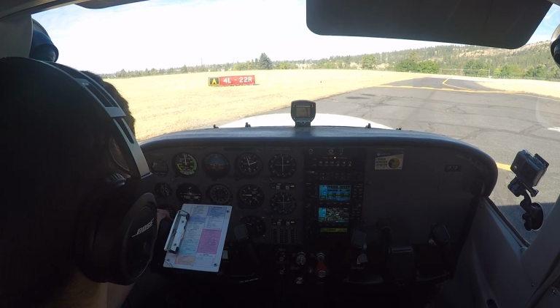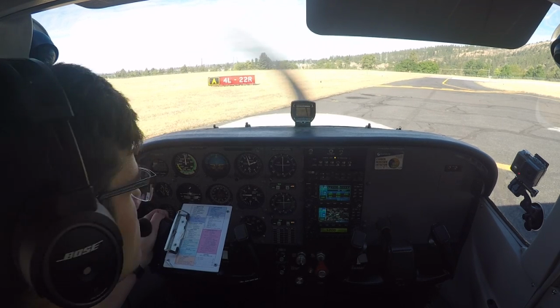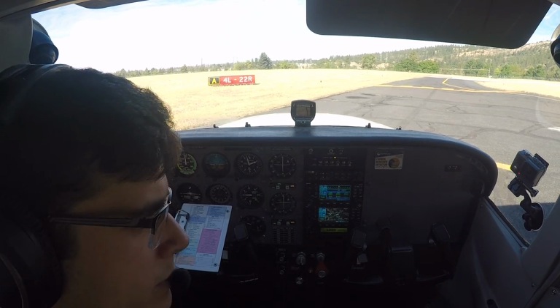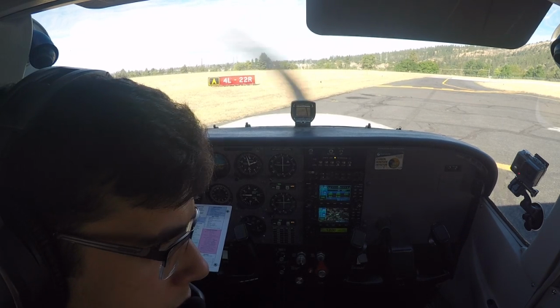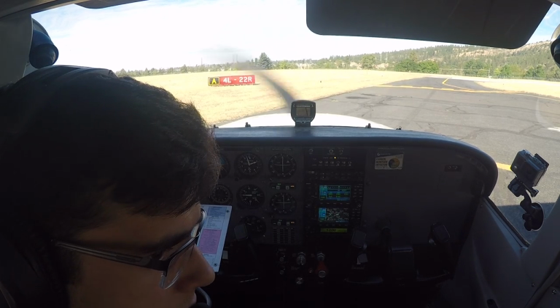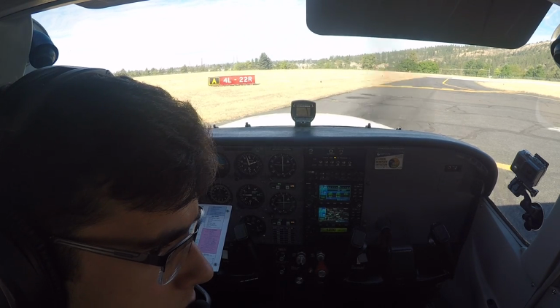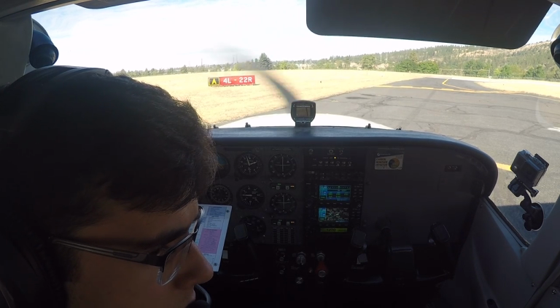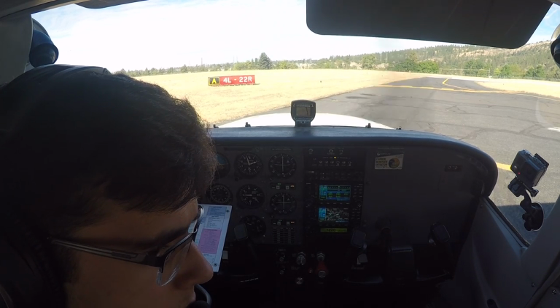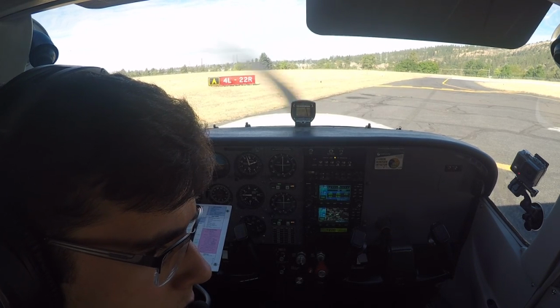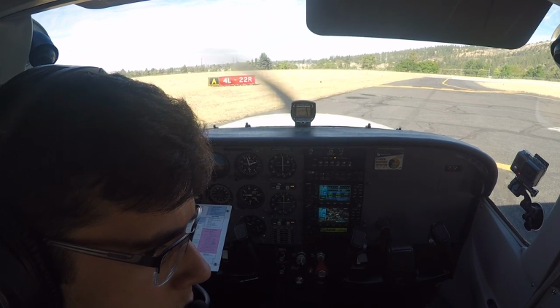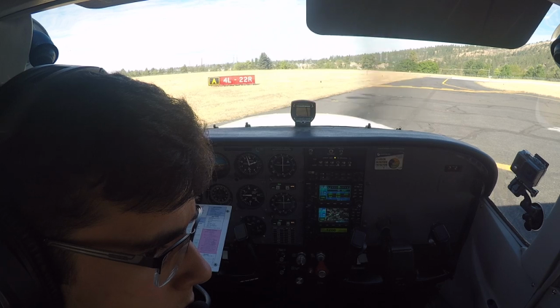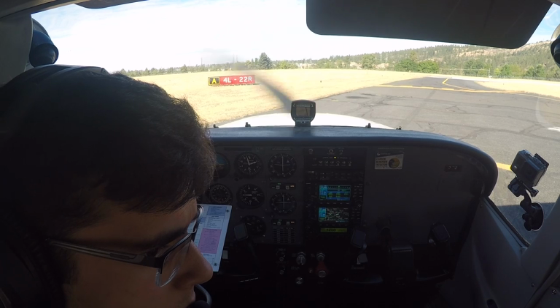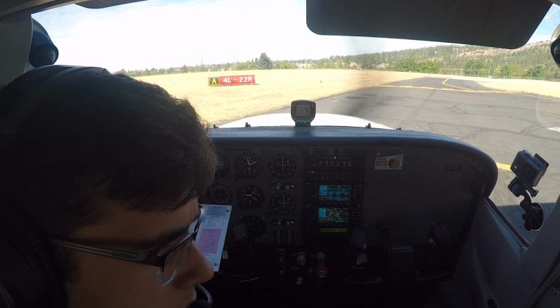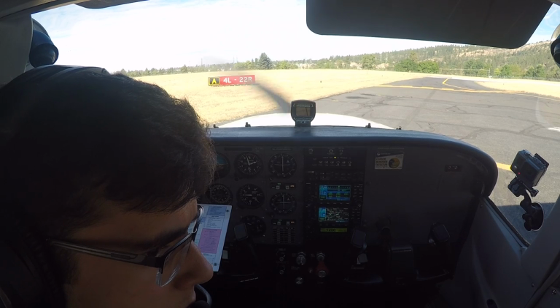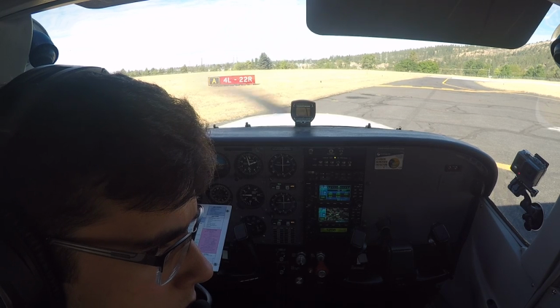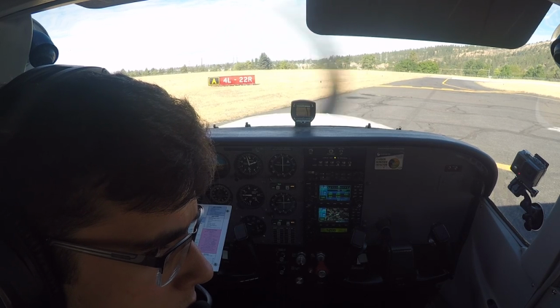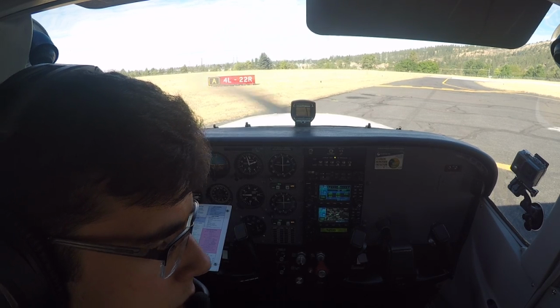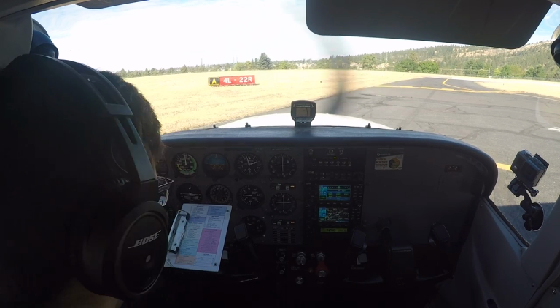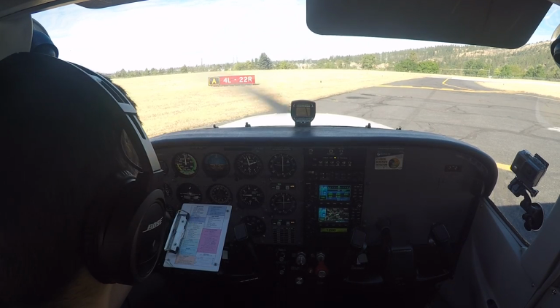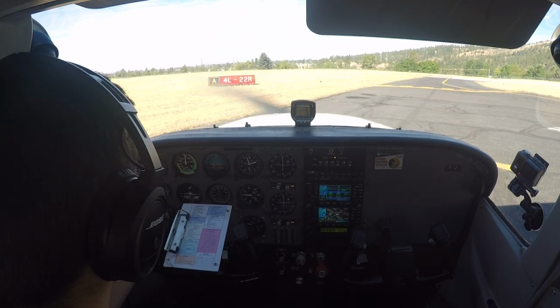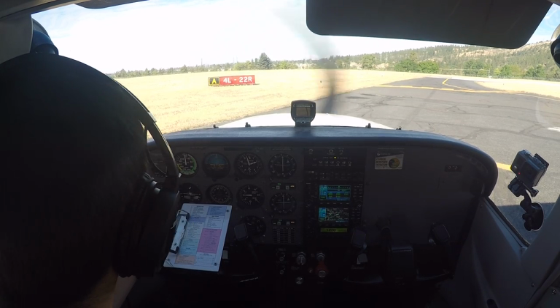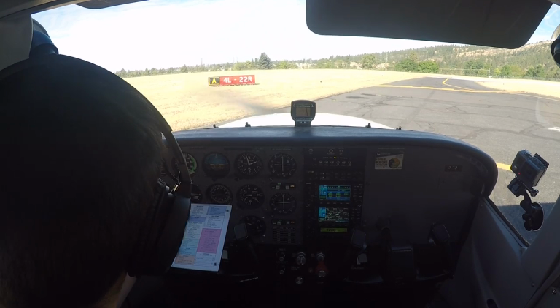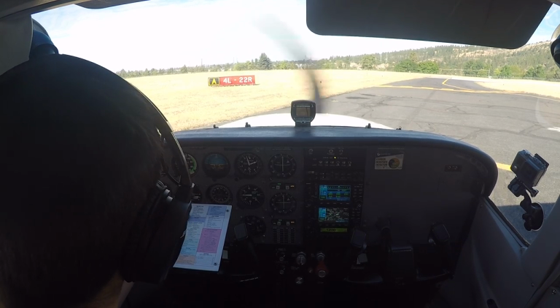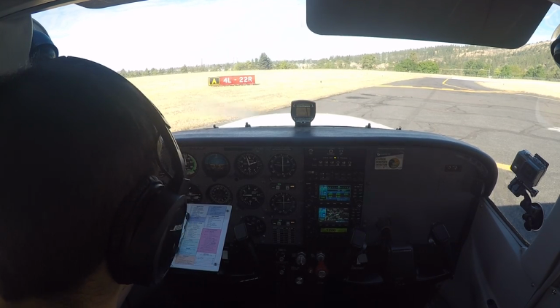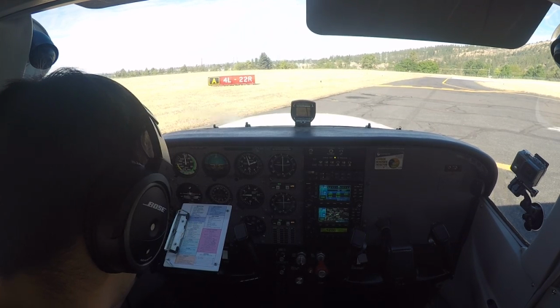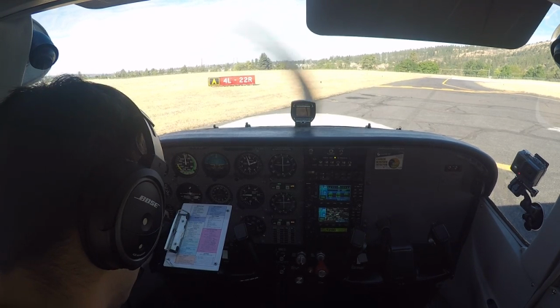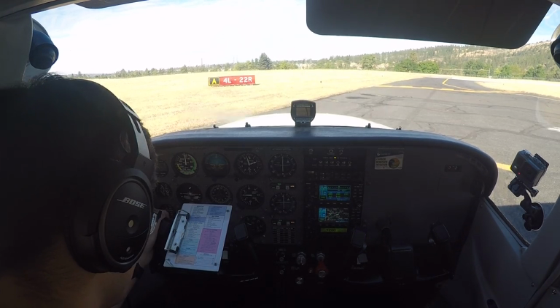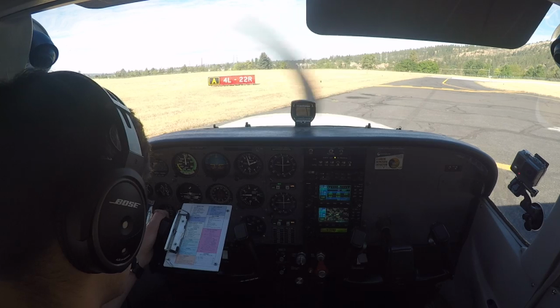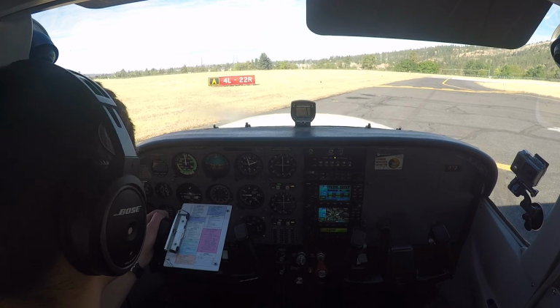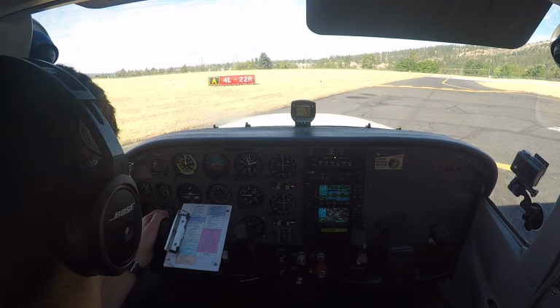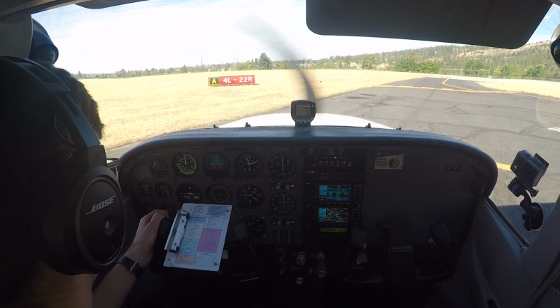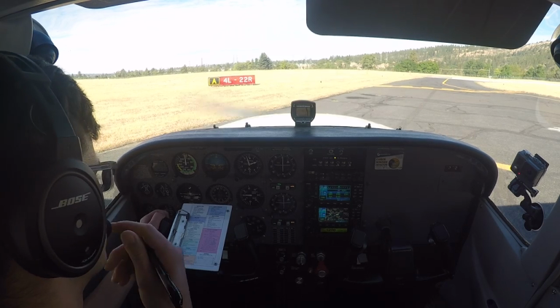Turn right next taxiway at Delta and cross runway 4R, then contact ground point seven. Turning right Delta, cross 4R and we'll contact ground point seven. Skyhawk 75 Delta.